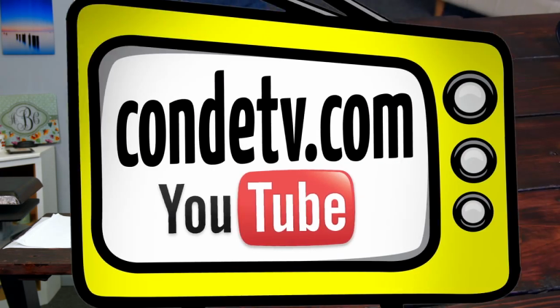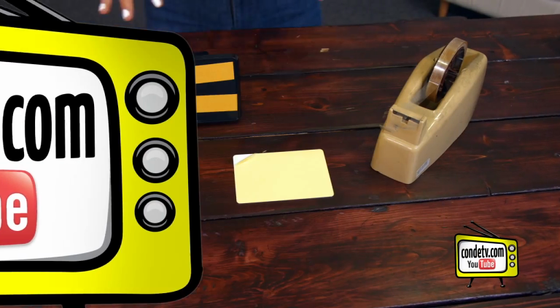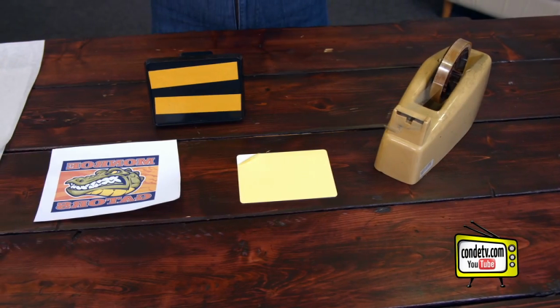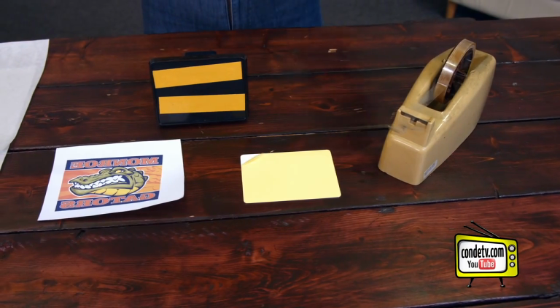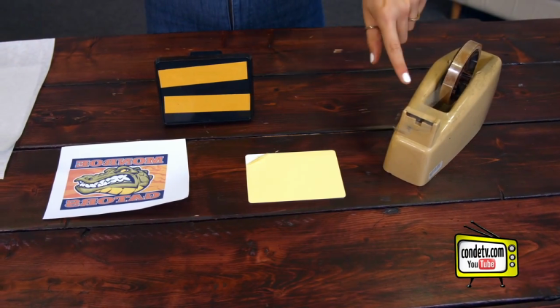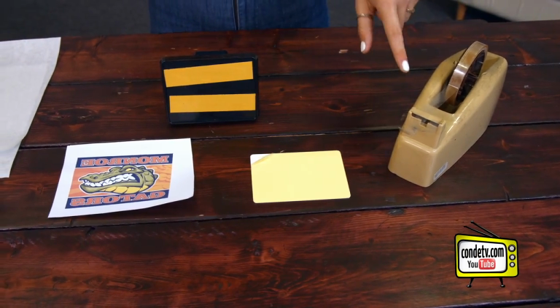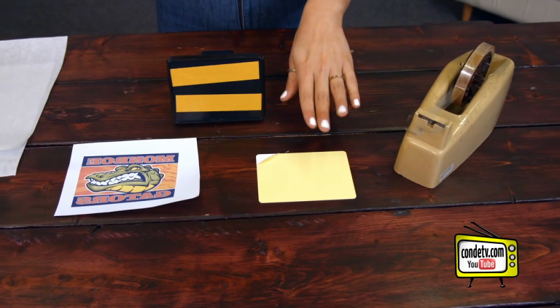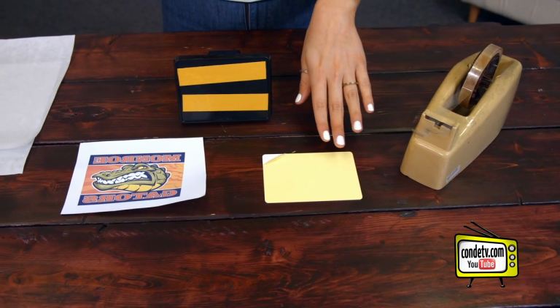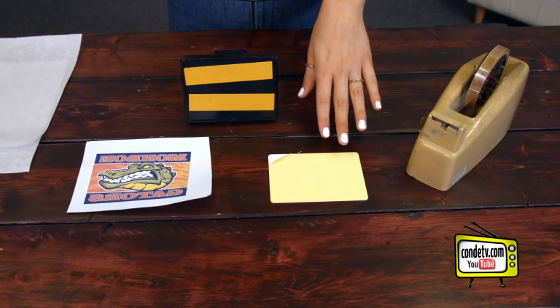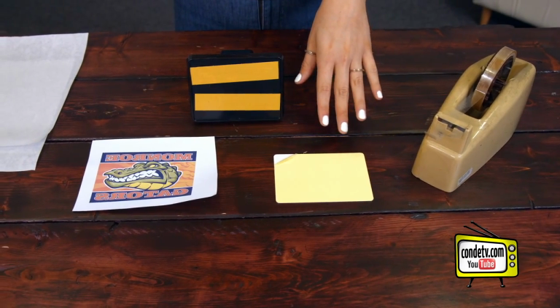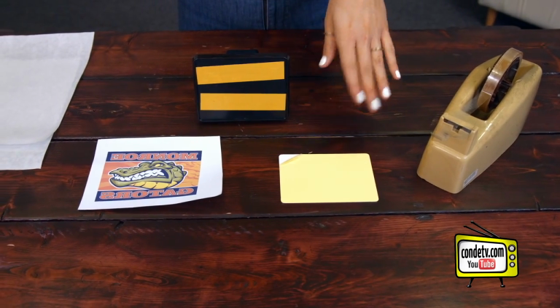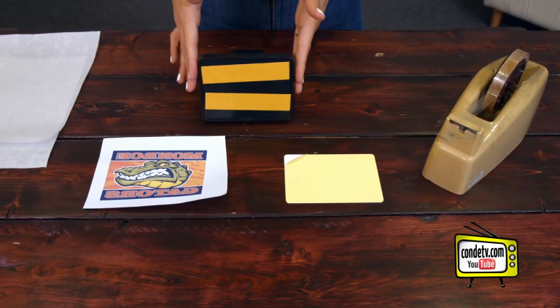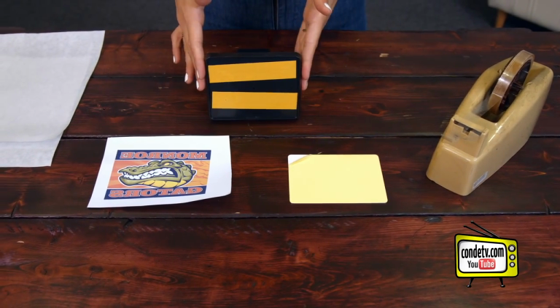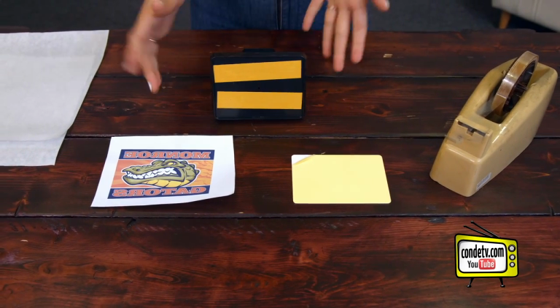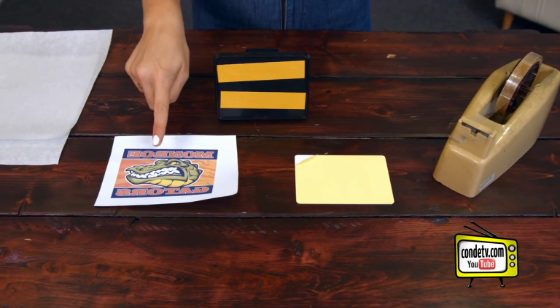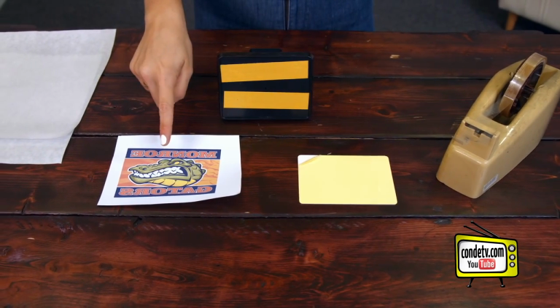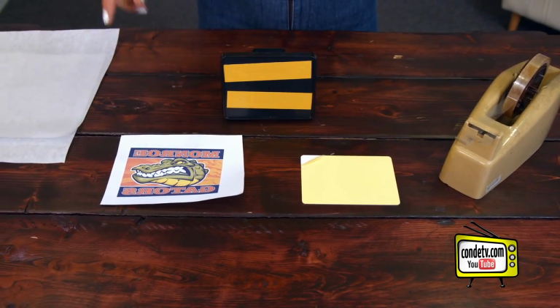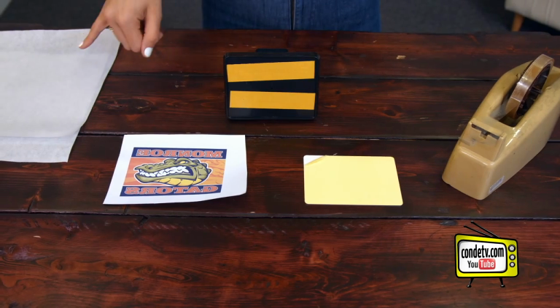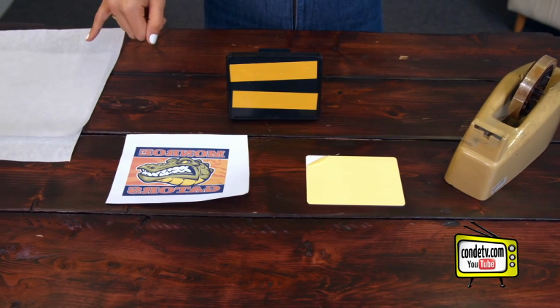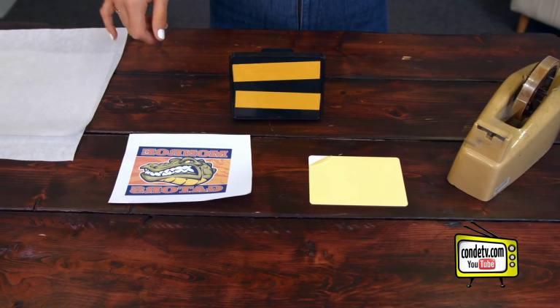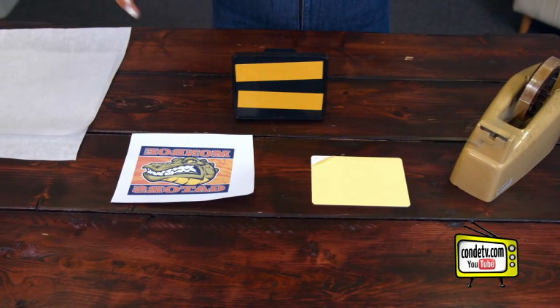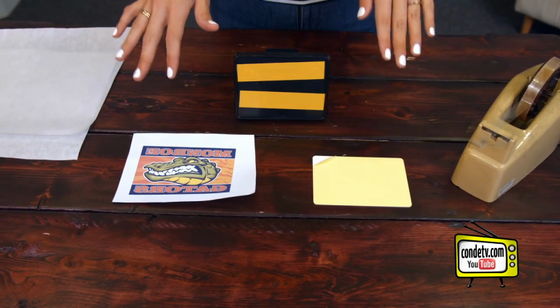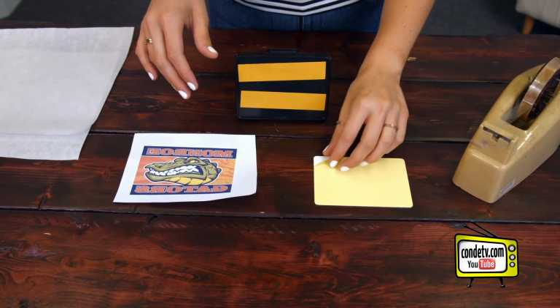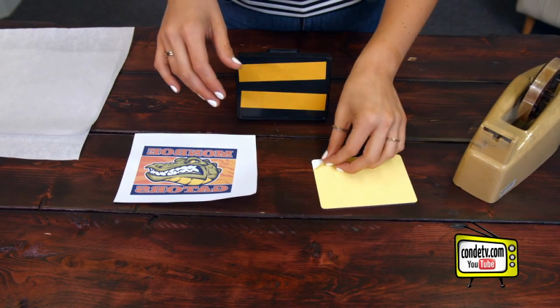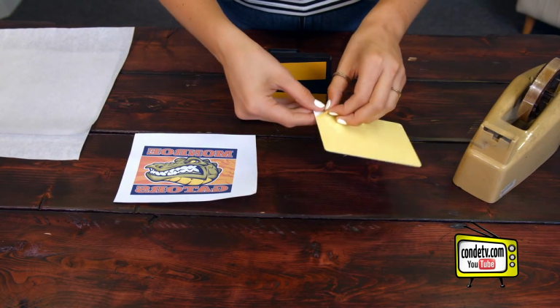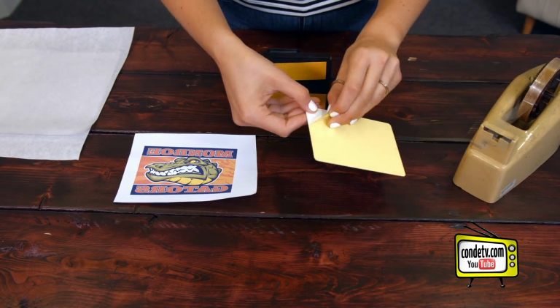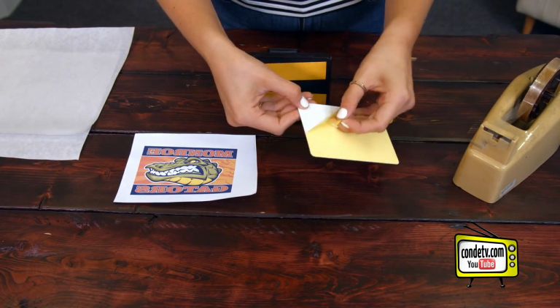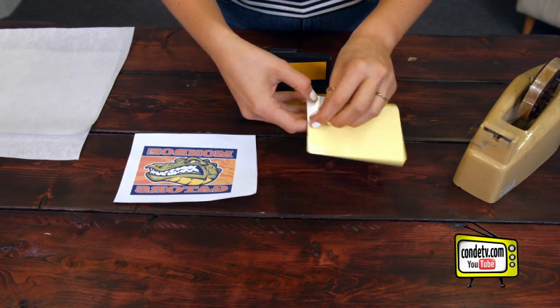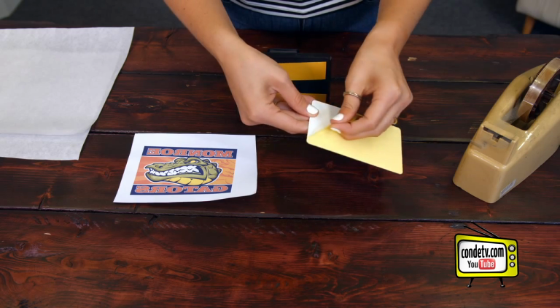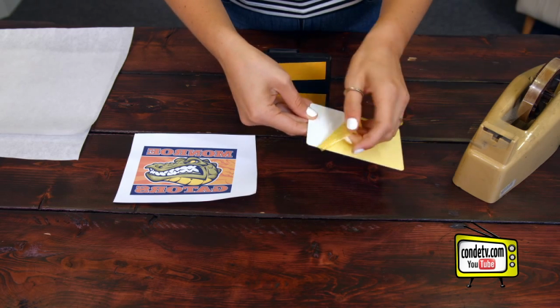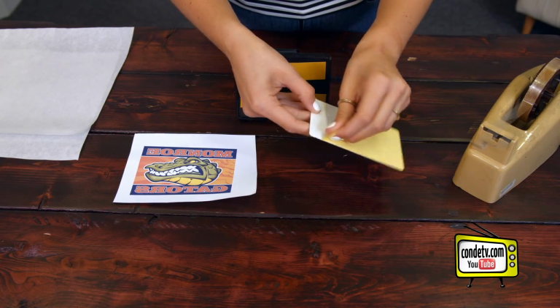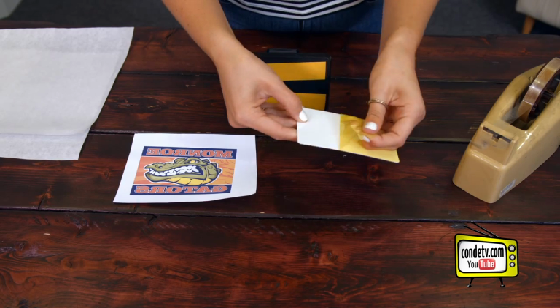All I brought with me today is my heat tape, my blank aluminum substrate, my trailer hitch, my image, and protective paper. To get started, we're just going to remove the protective coating on the blank substrate.